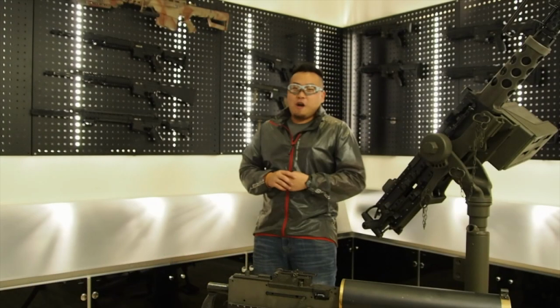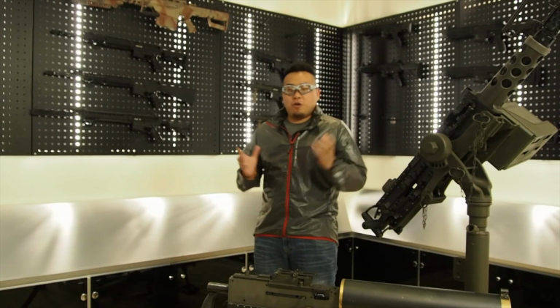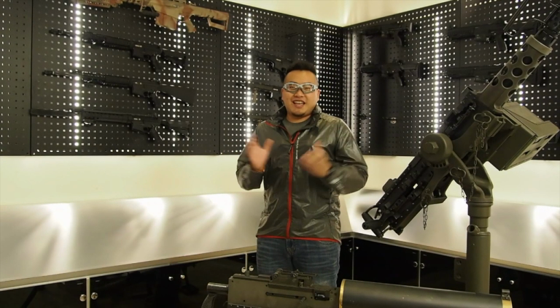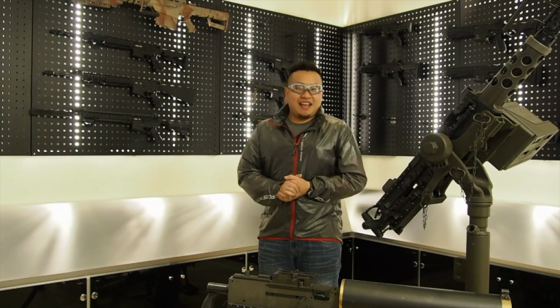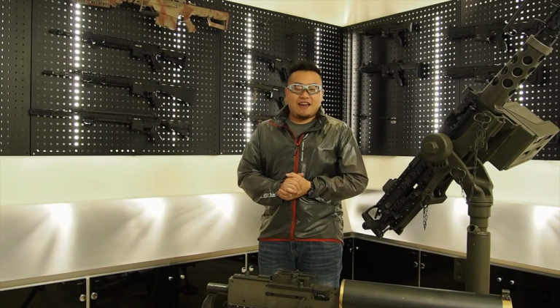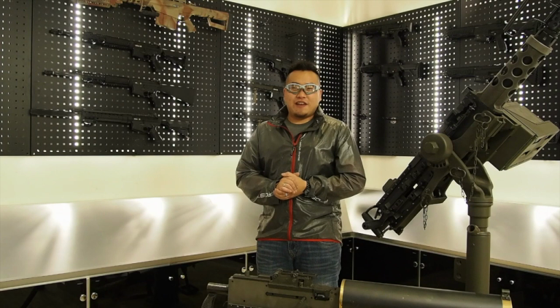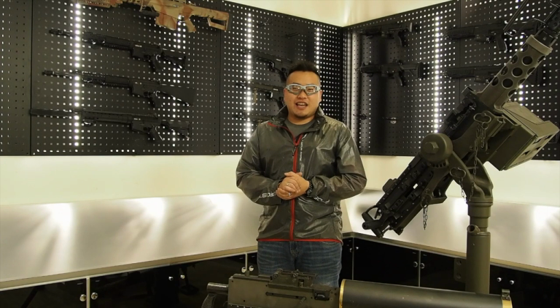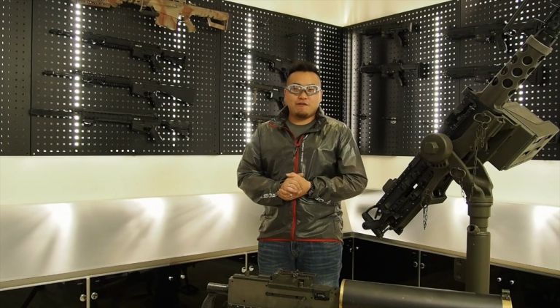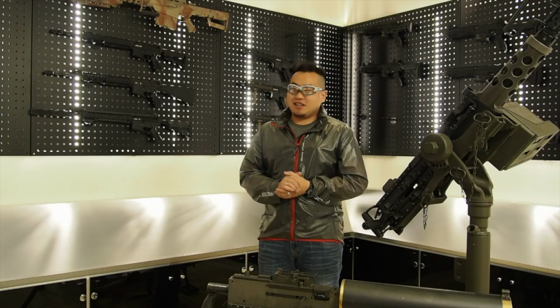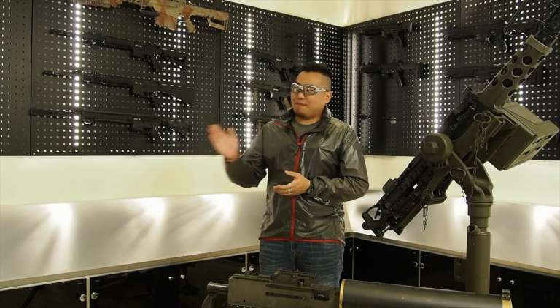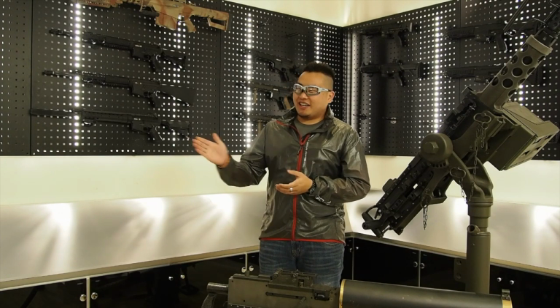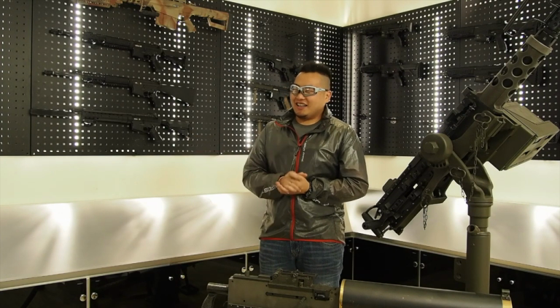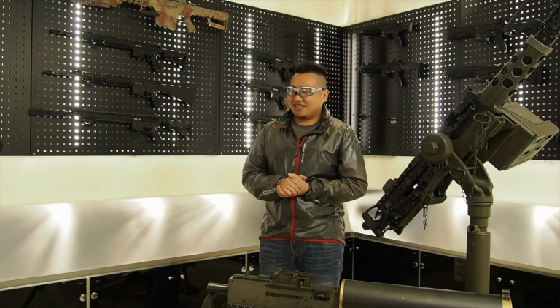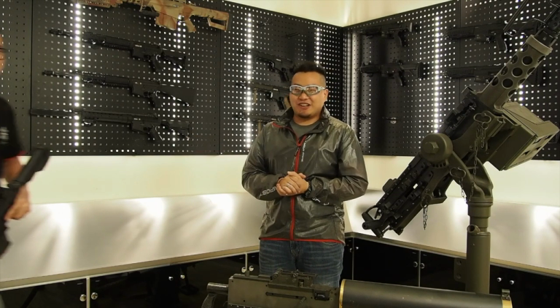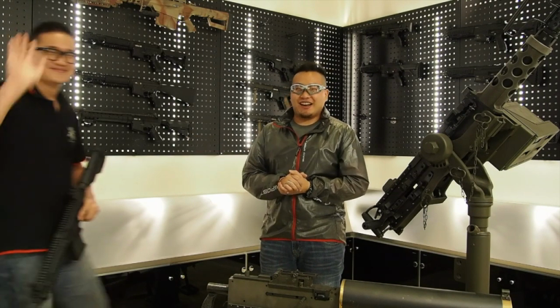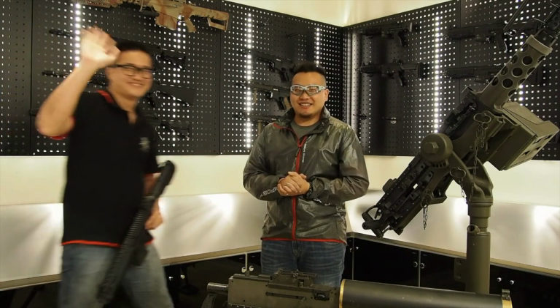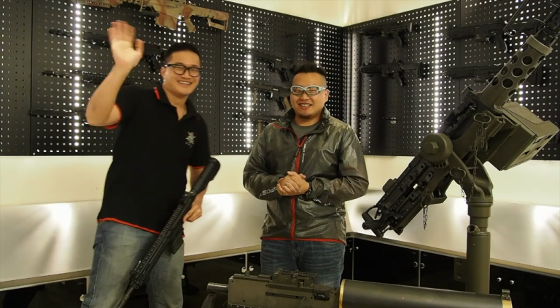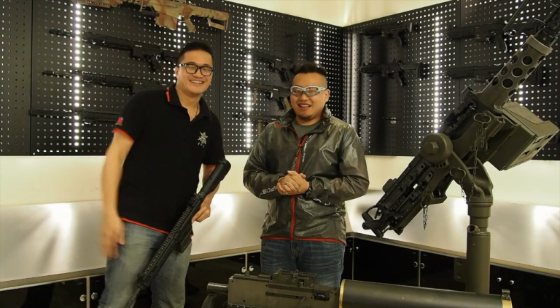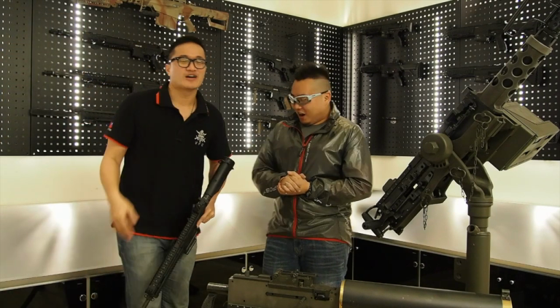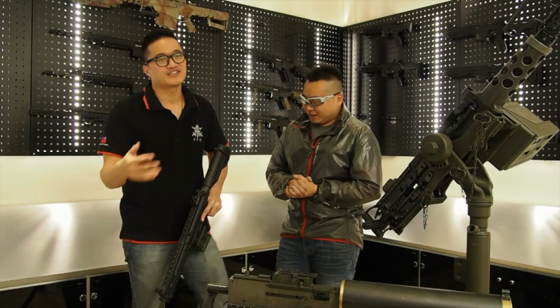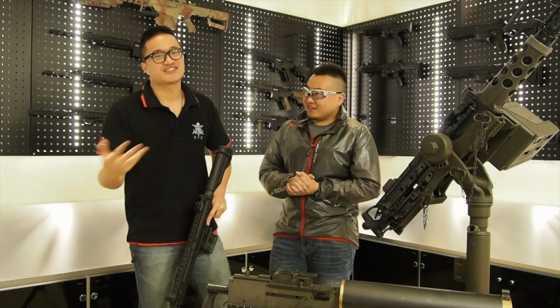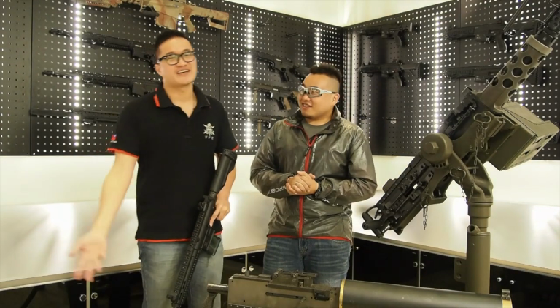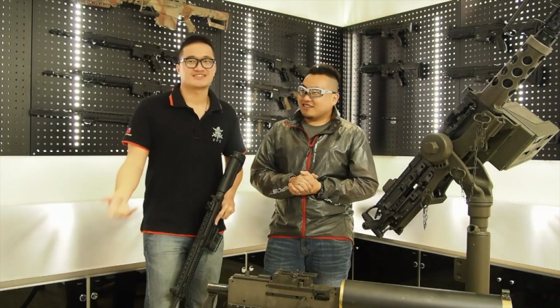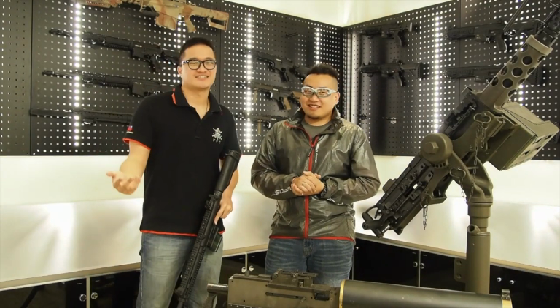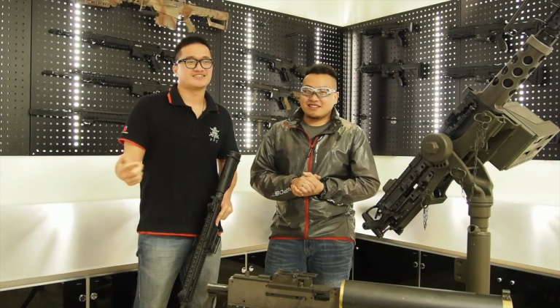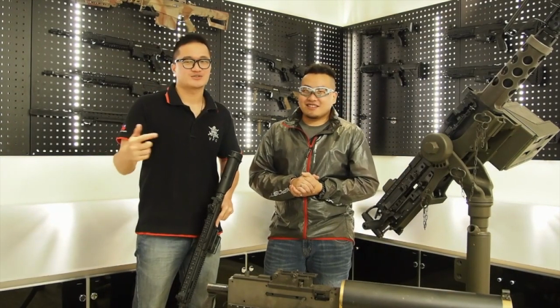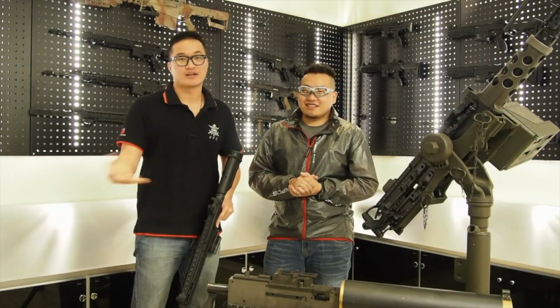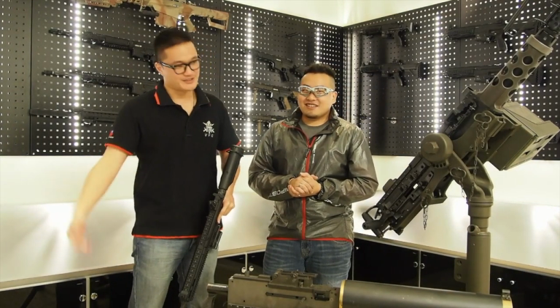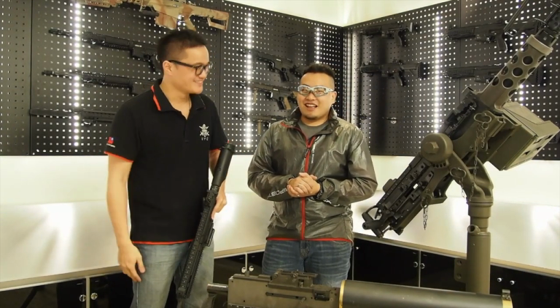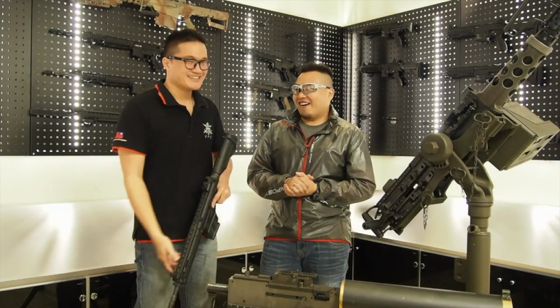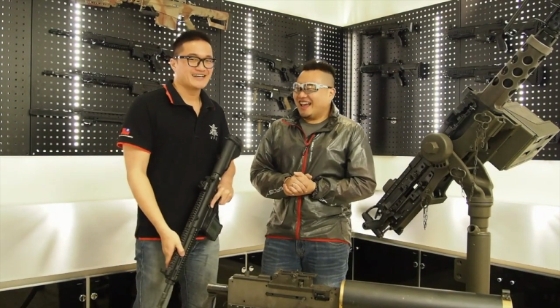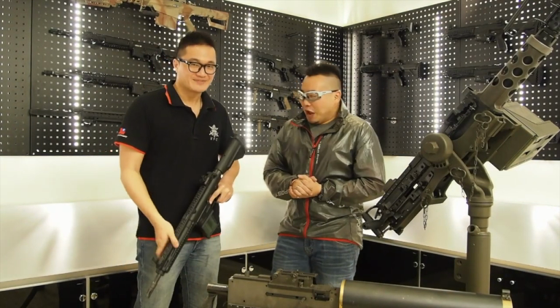Once again at VFC head office, Sebastian again has another great gun. Well, actually, it's not the same day as the day before or whatever.